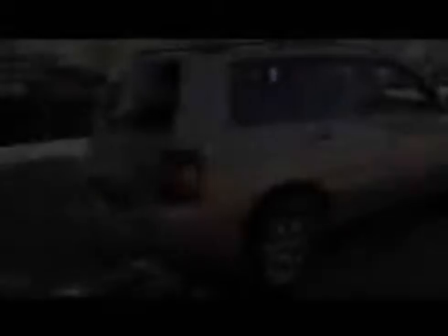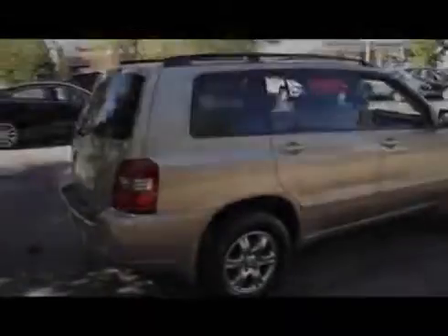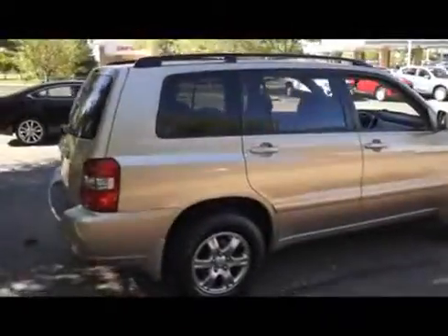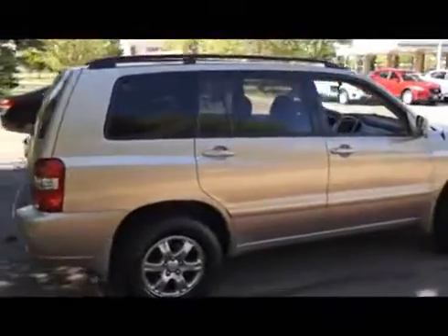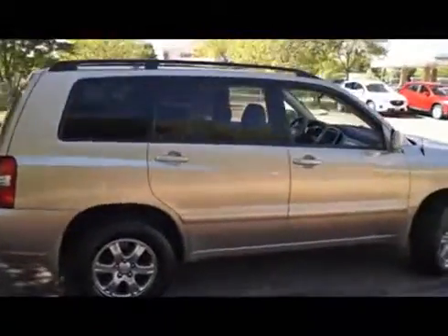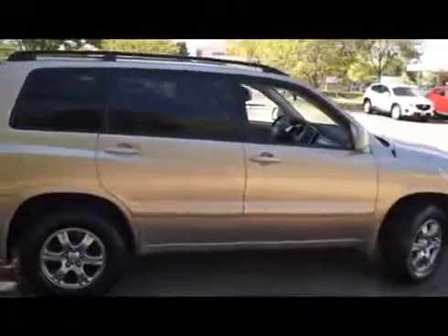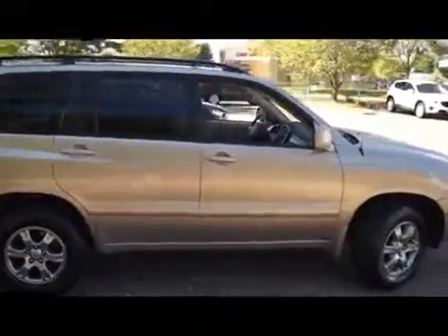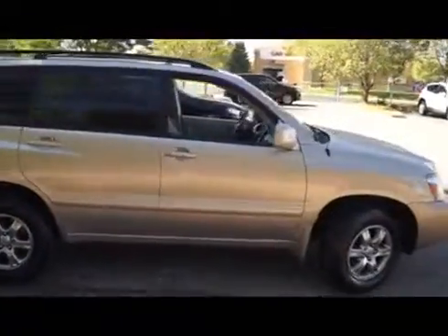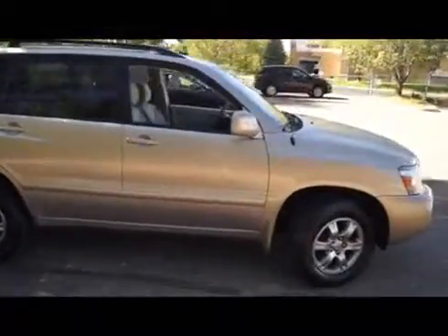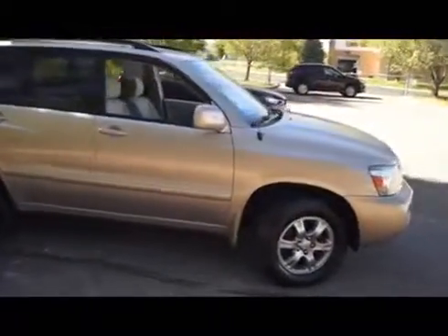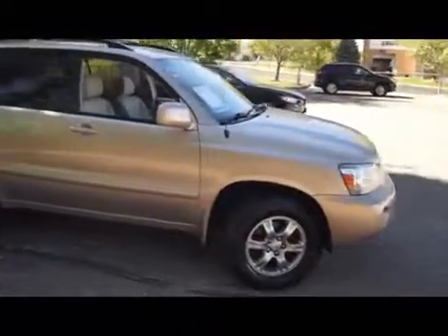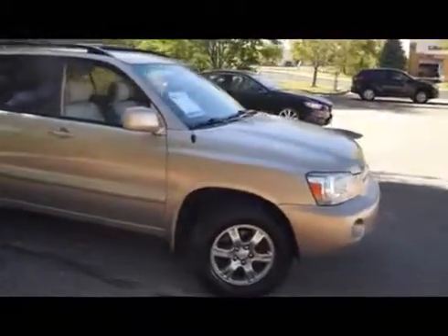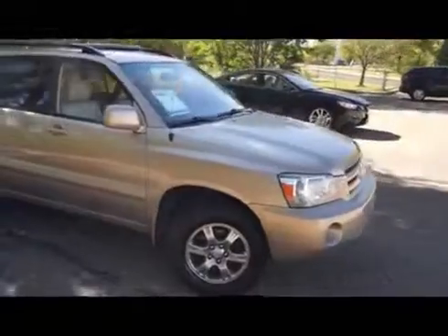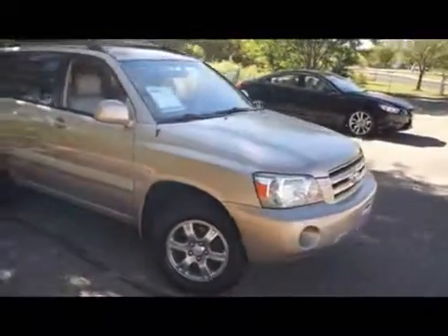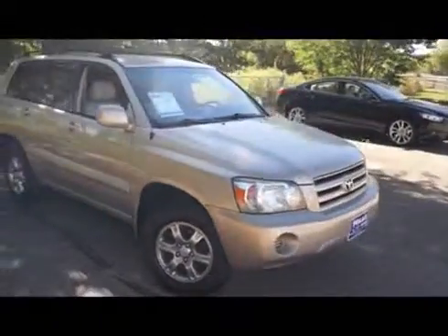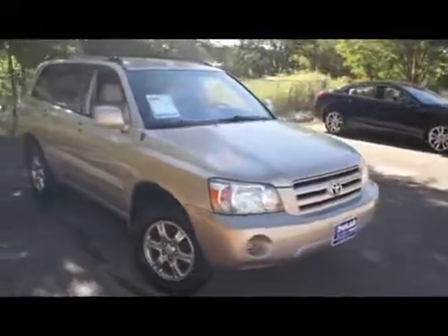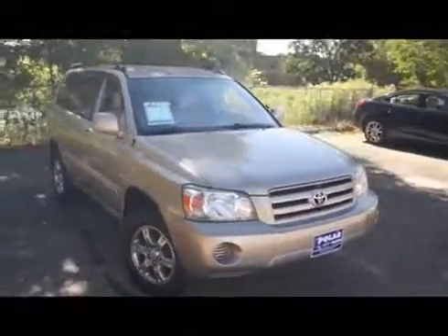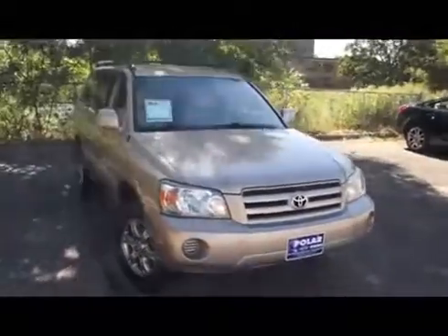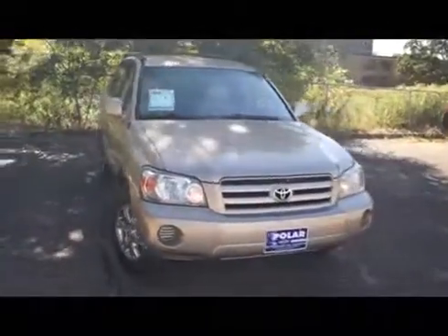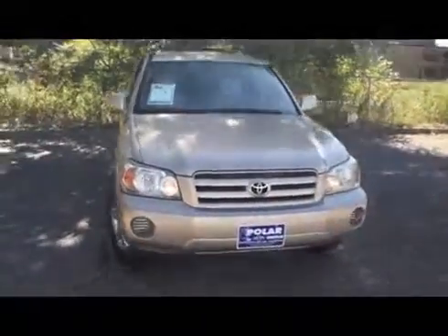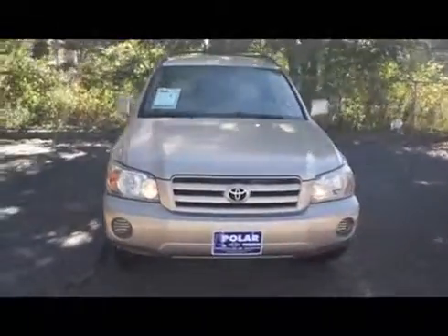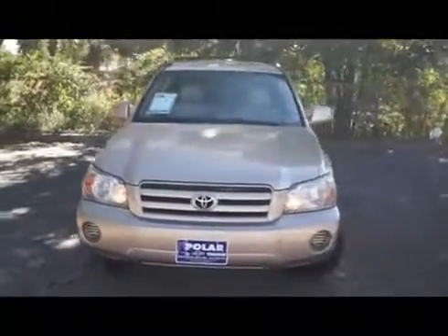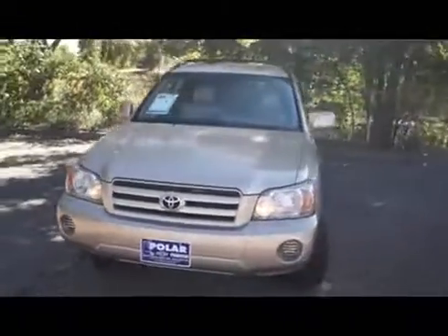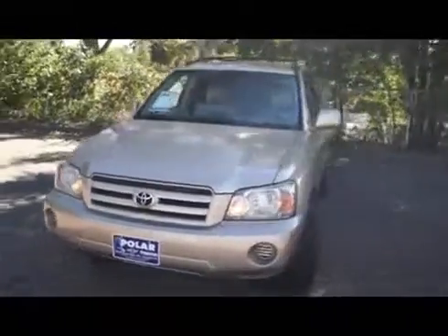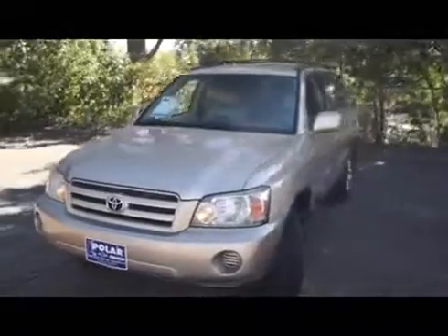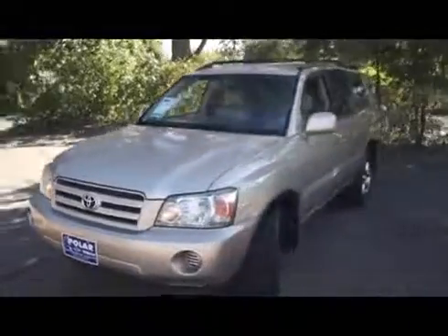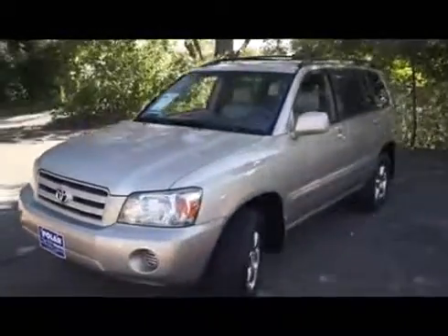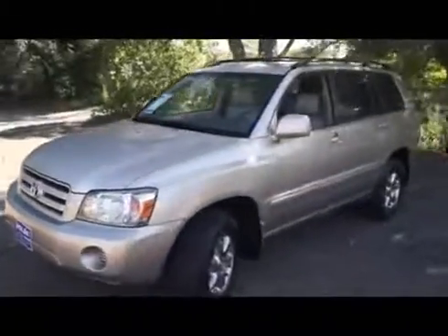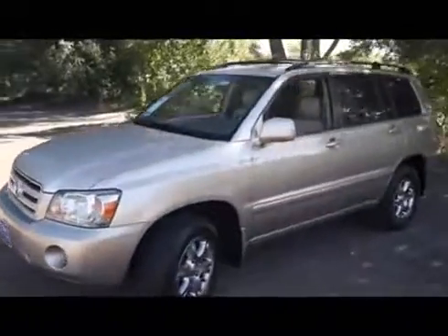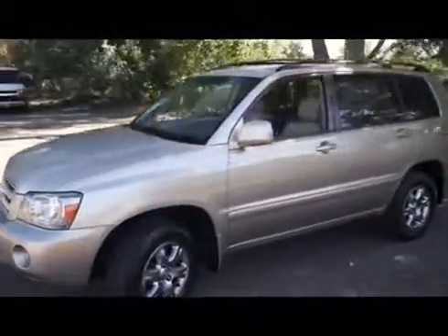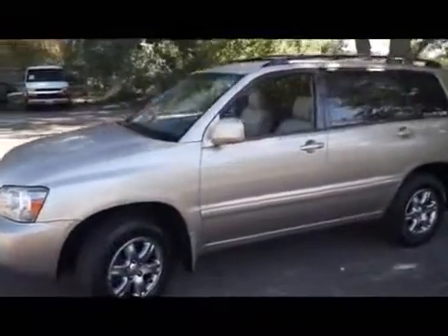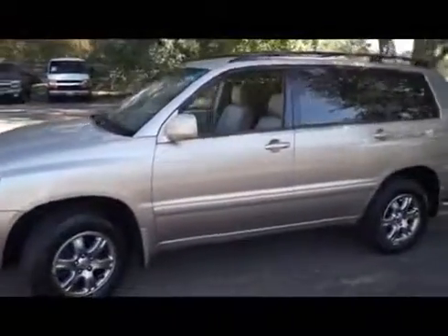Here is a gold 2005 Toyota Highlander. This vehicle is four-wheel drive with a 3.3 liter engine and automatic transmission.